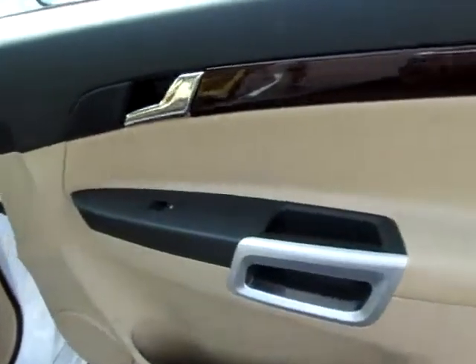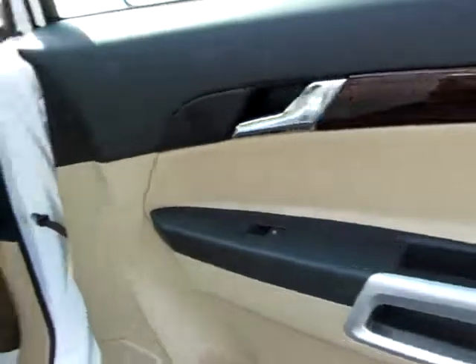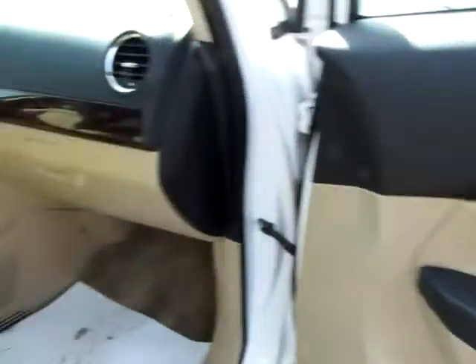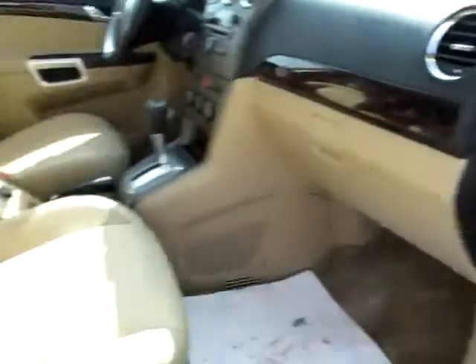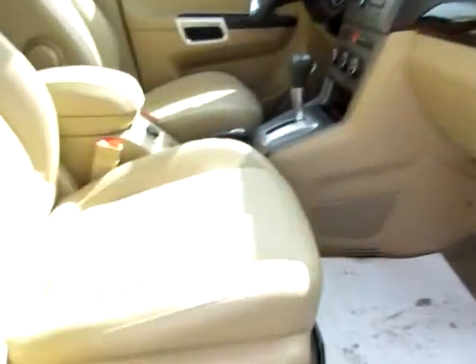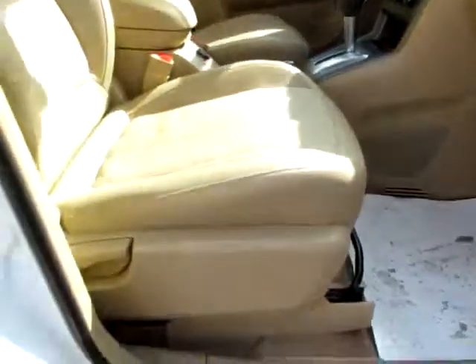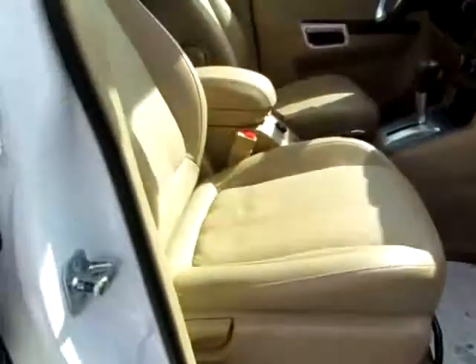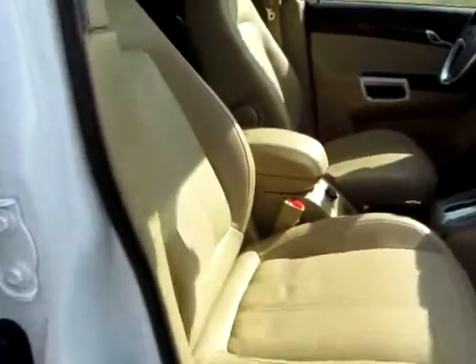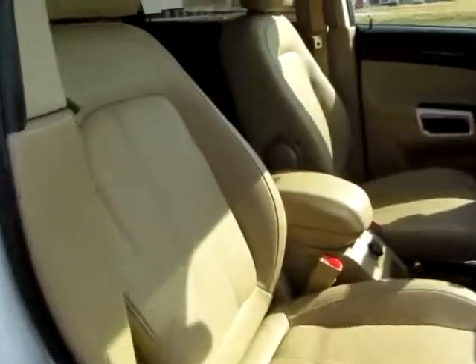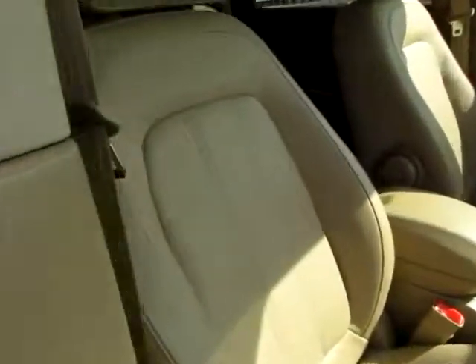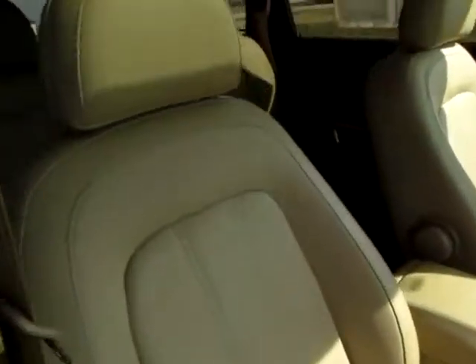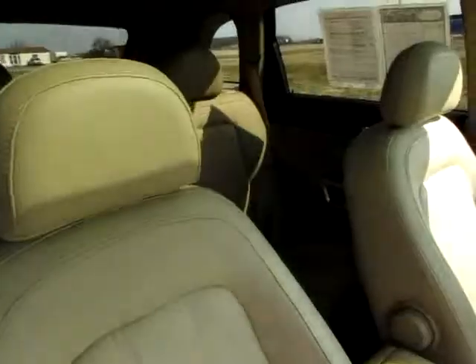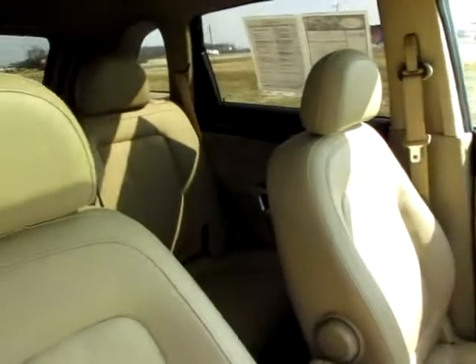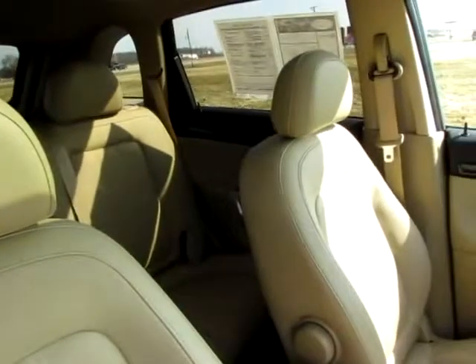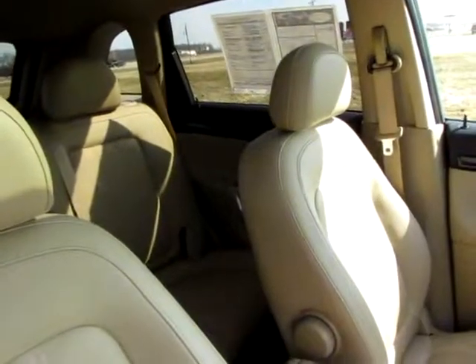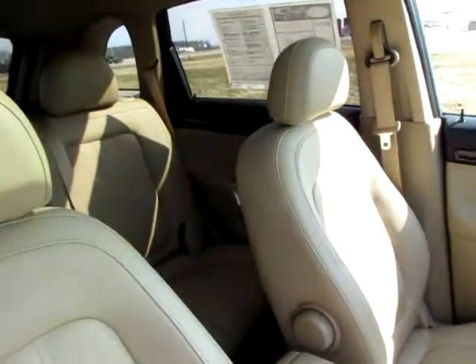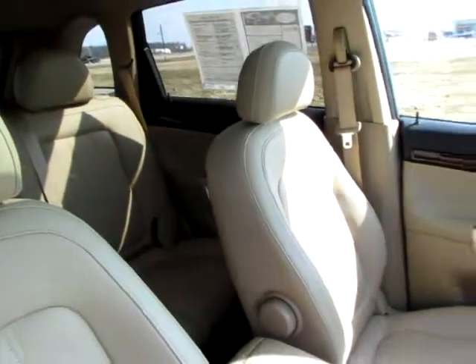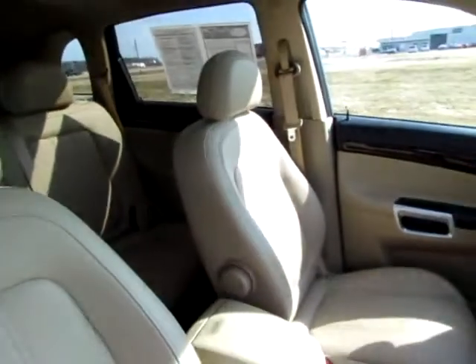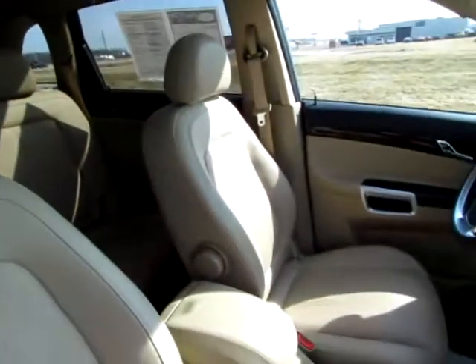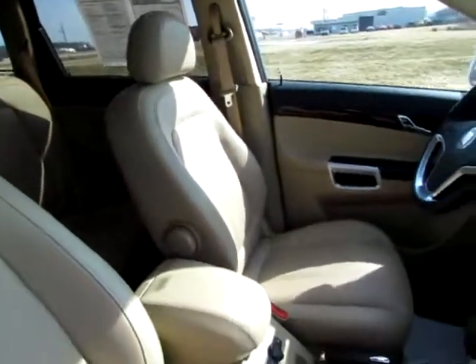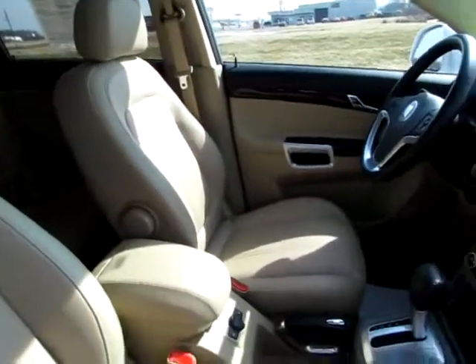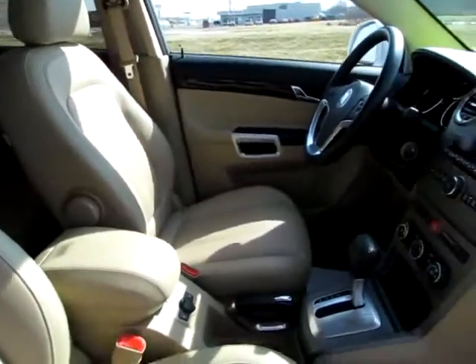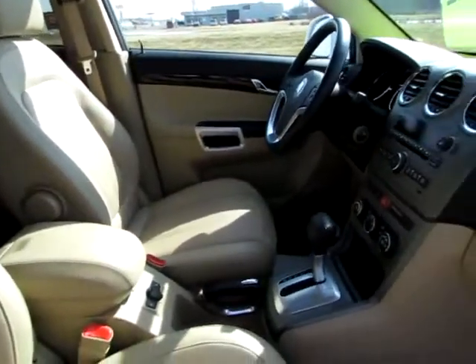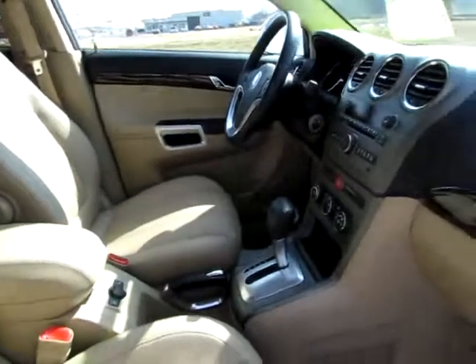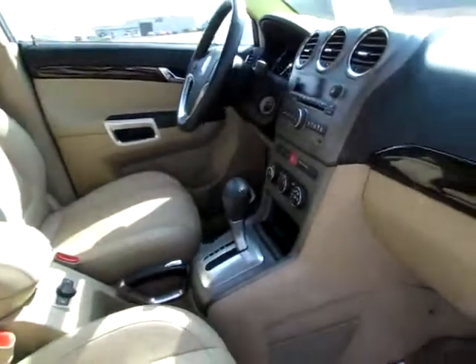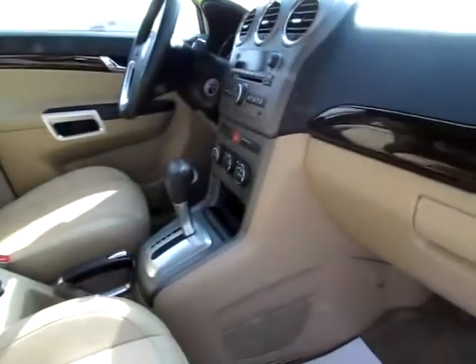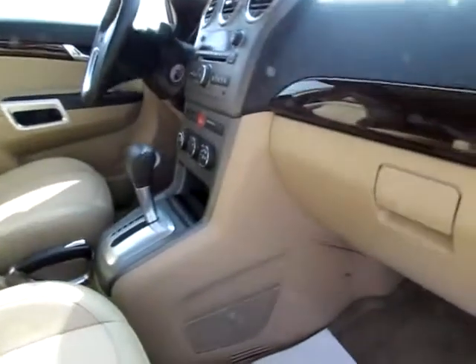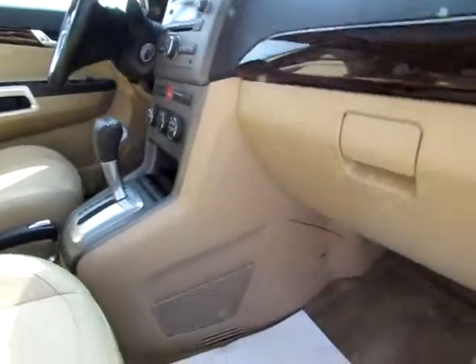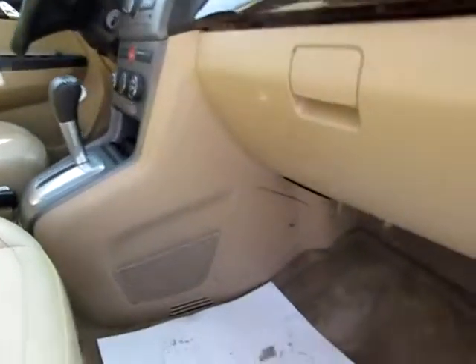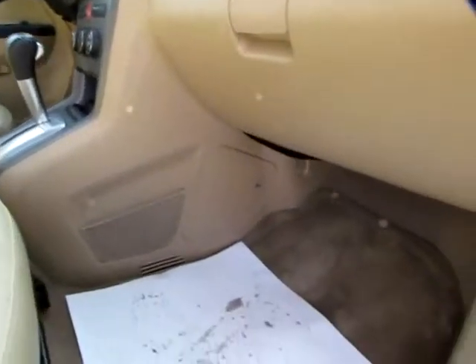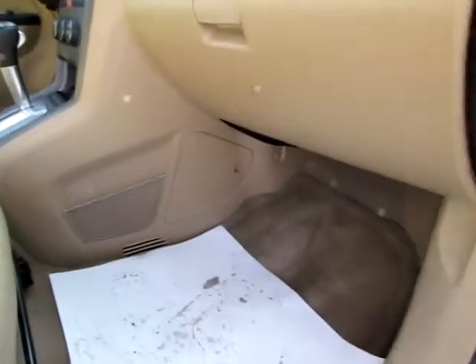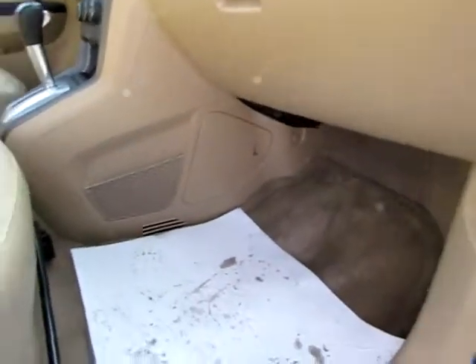Very clean interior. Leather seats. The floor is clean as well.